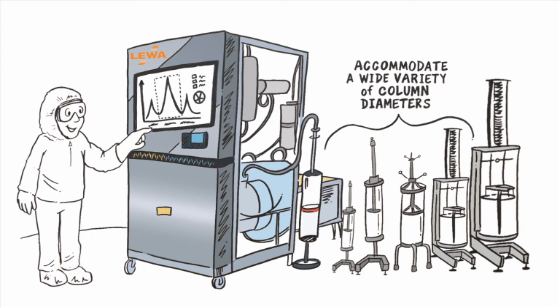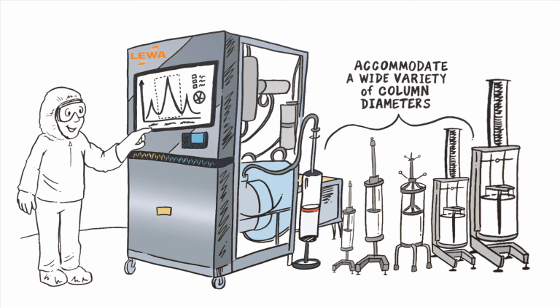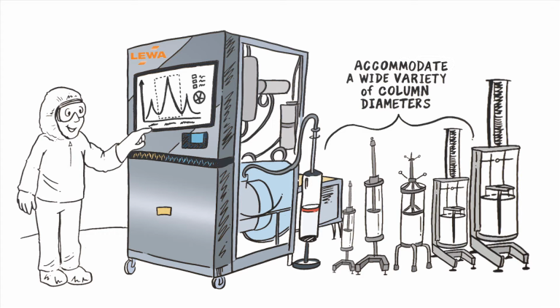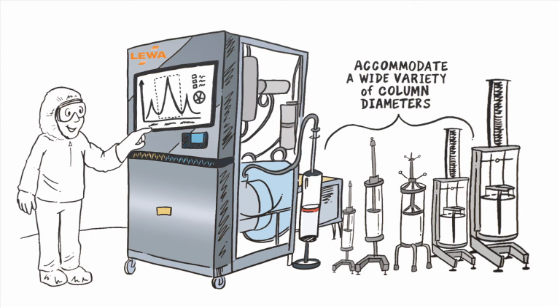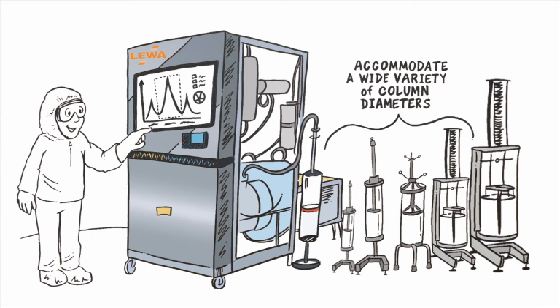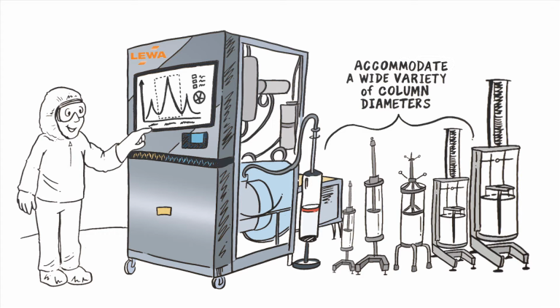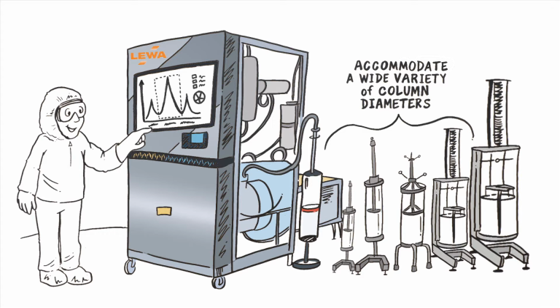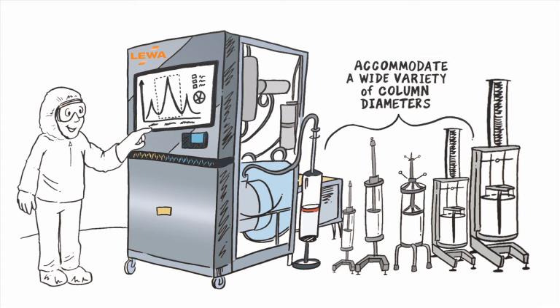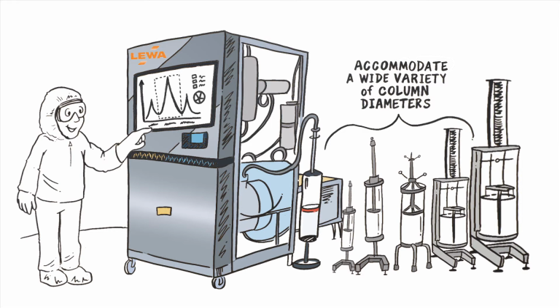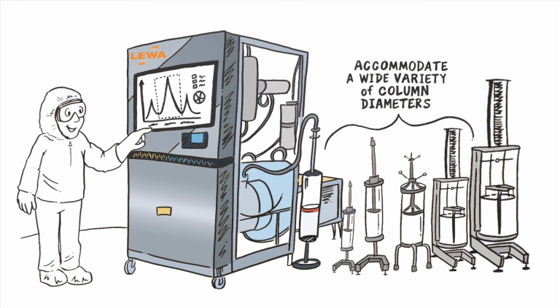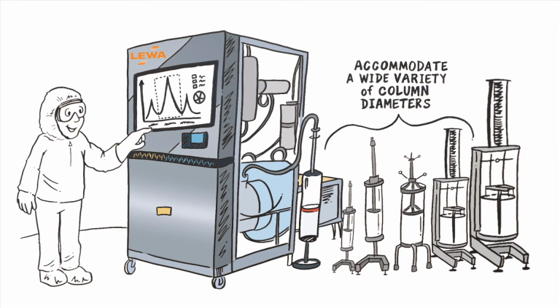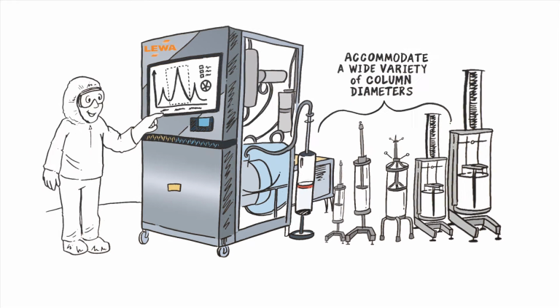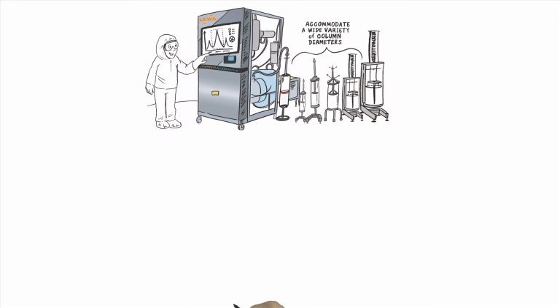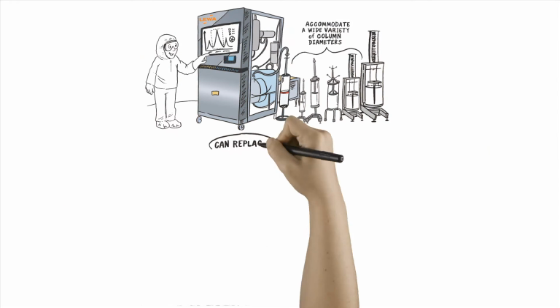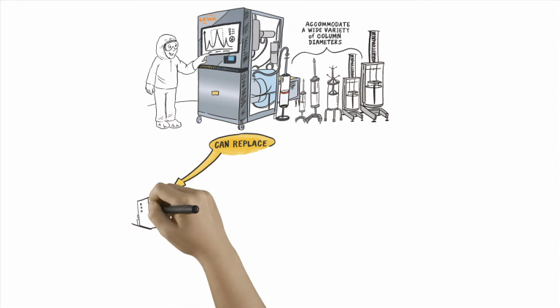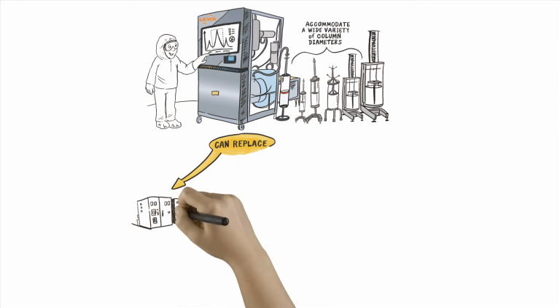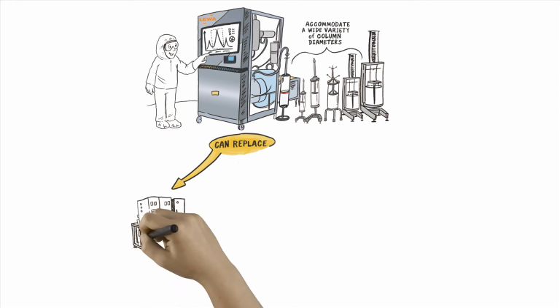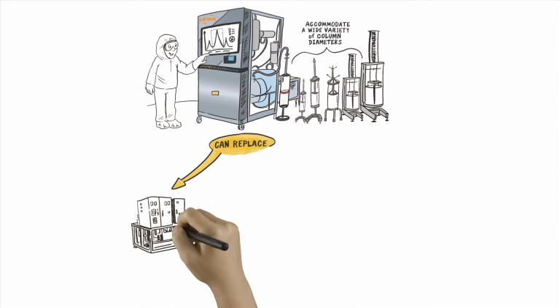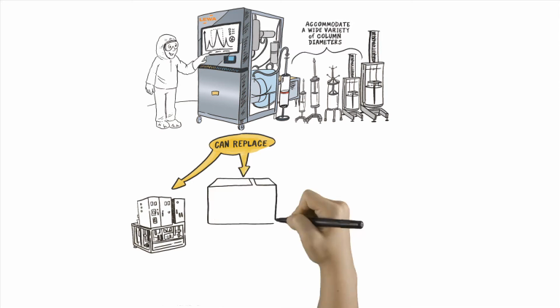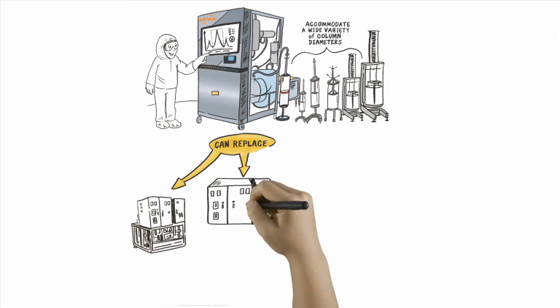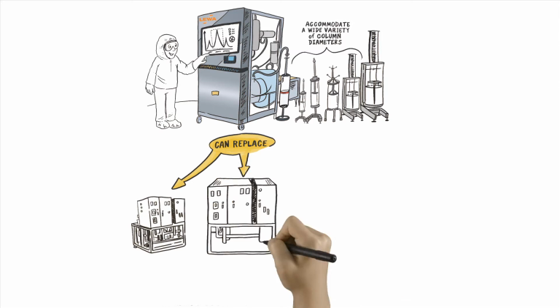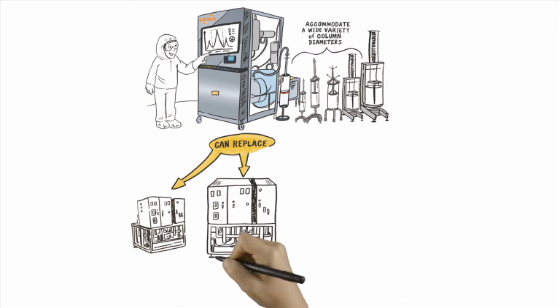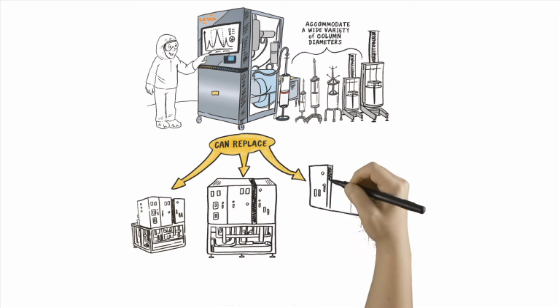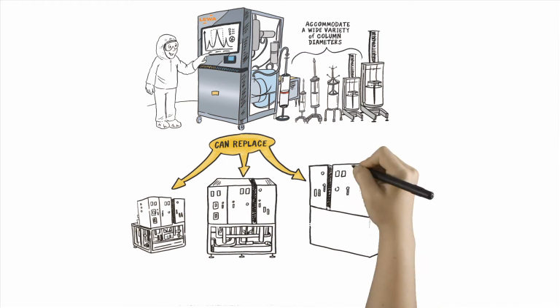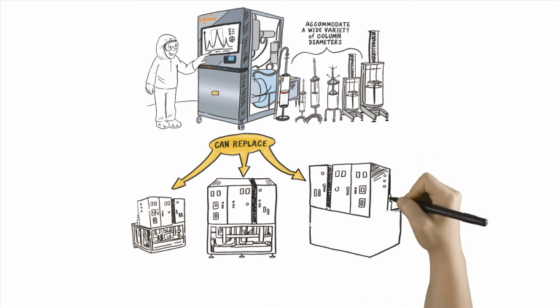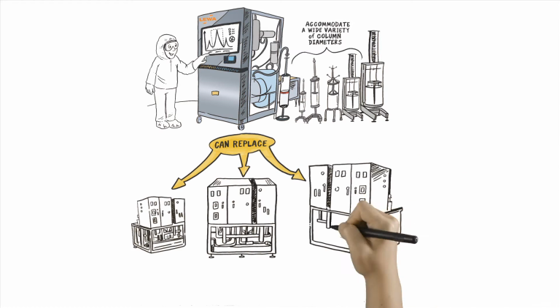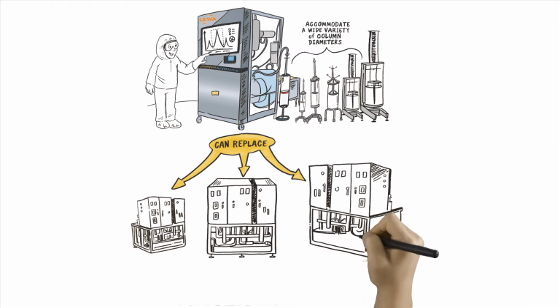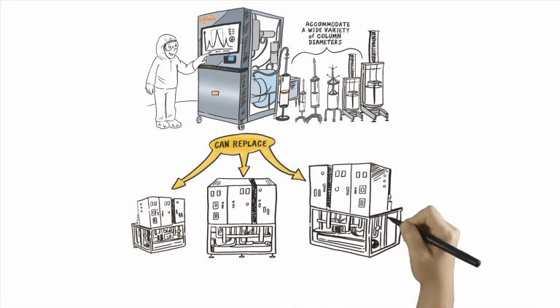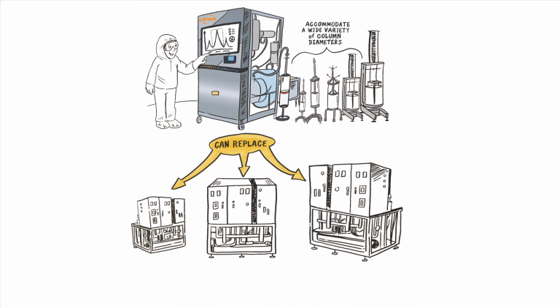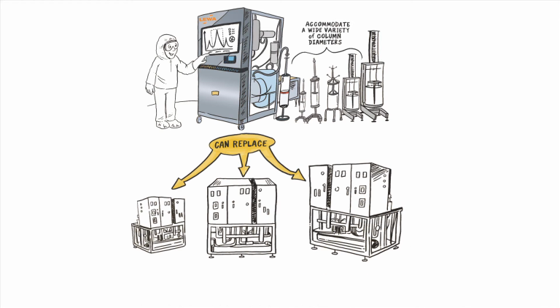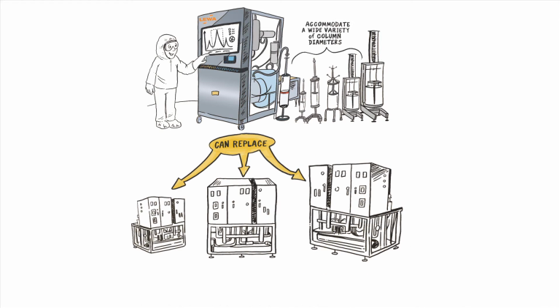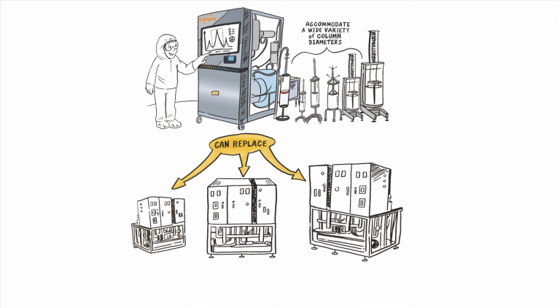With the widest single-skid flow range available, just one EcoPrime skid can replace two or even three conventional systems.